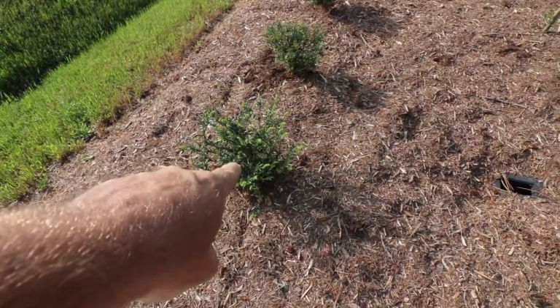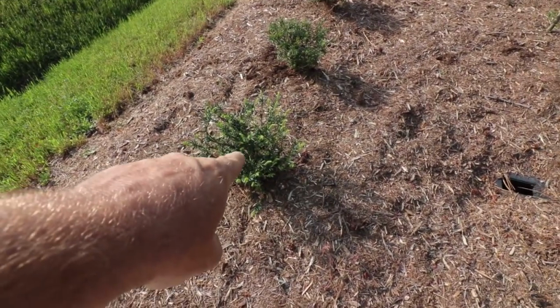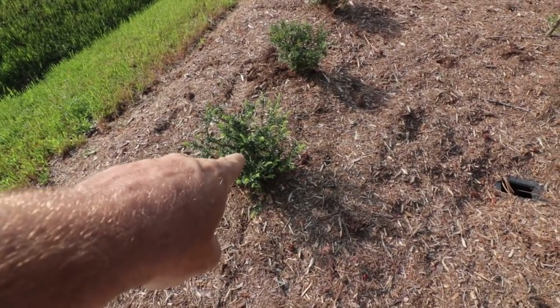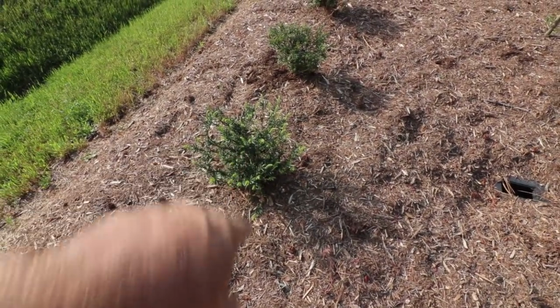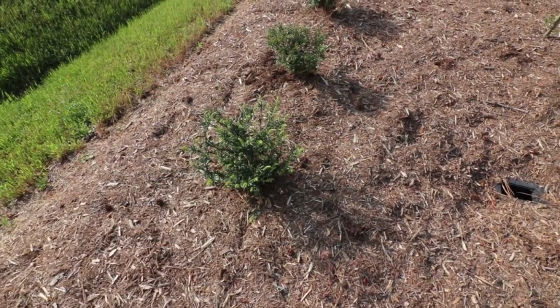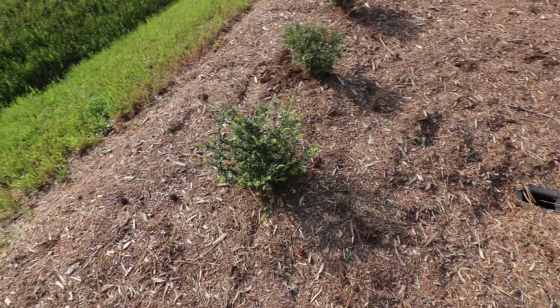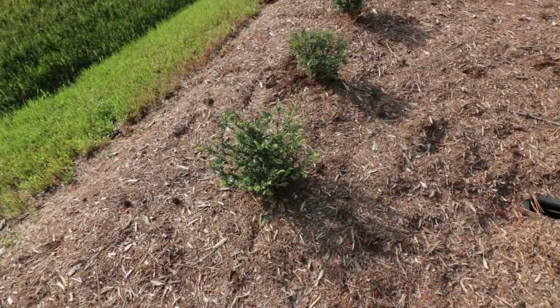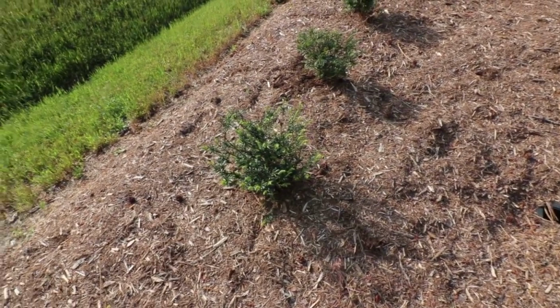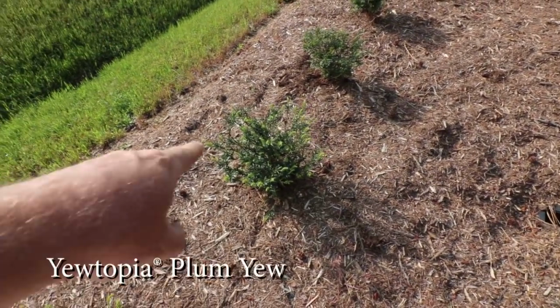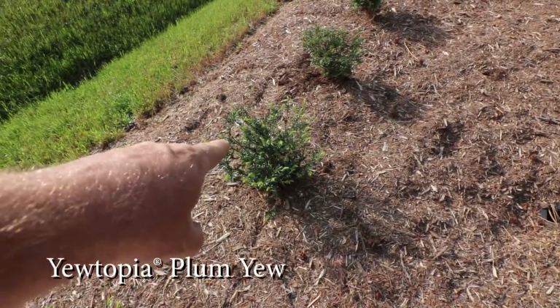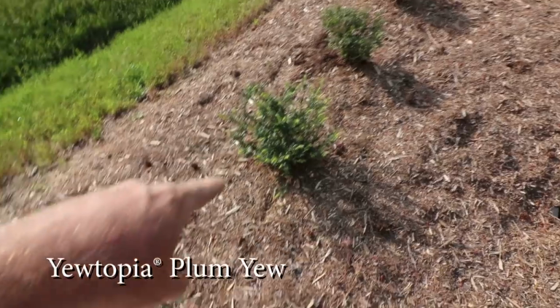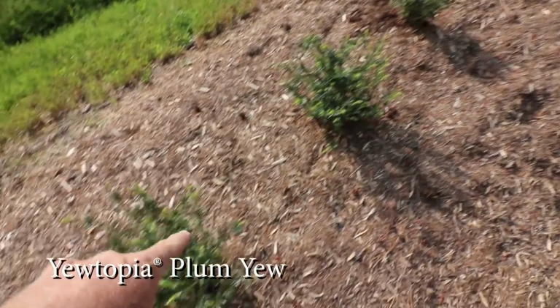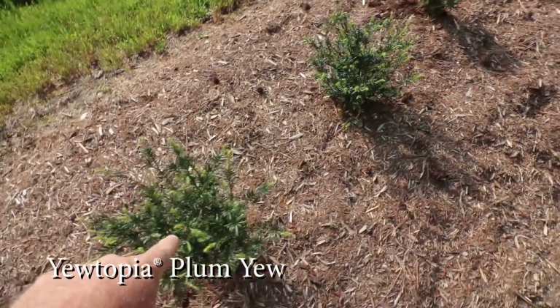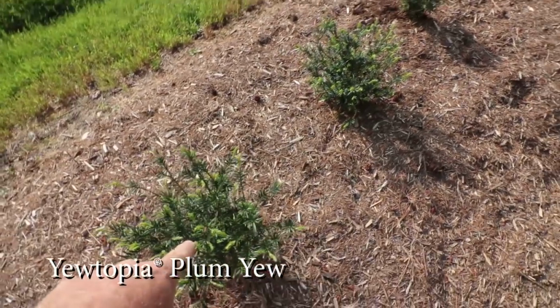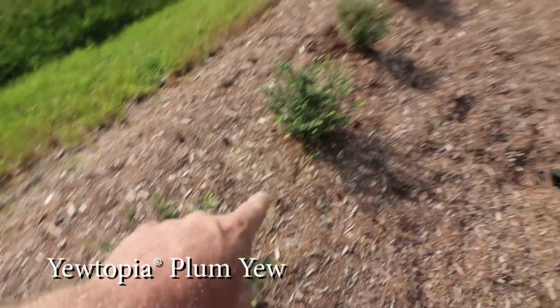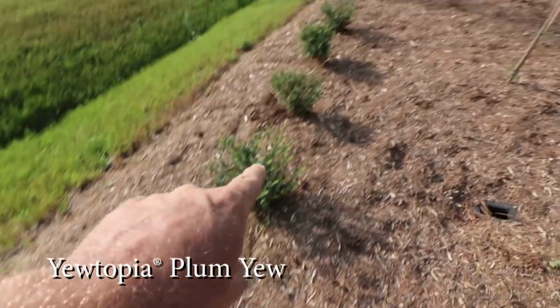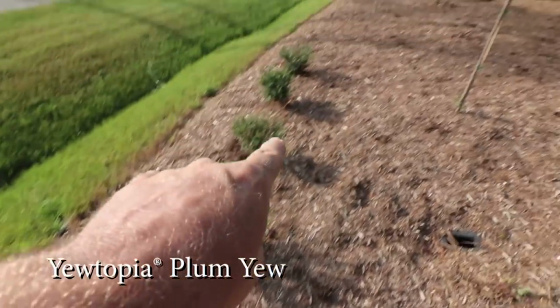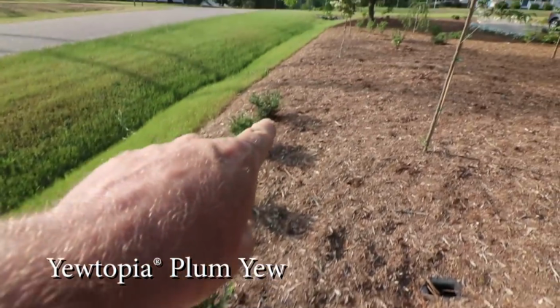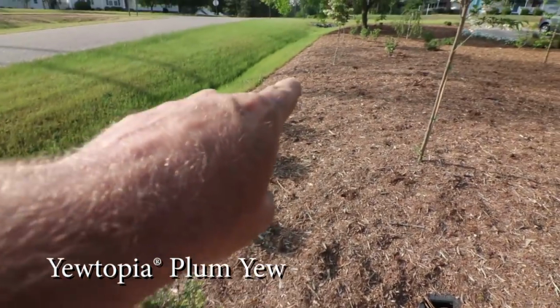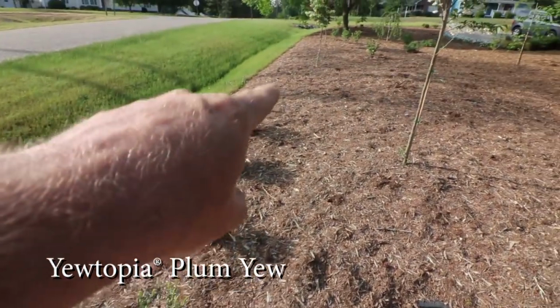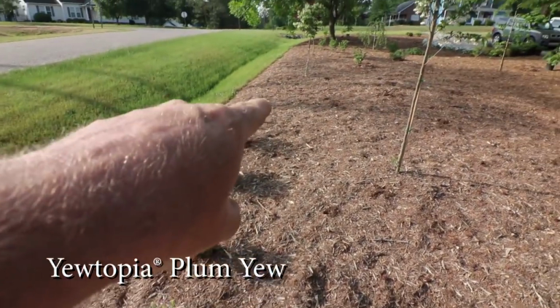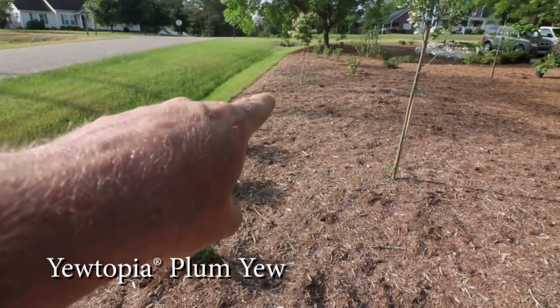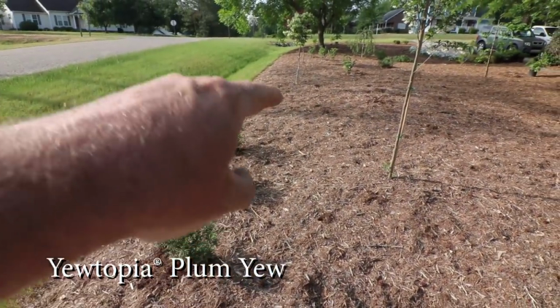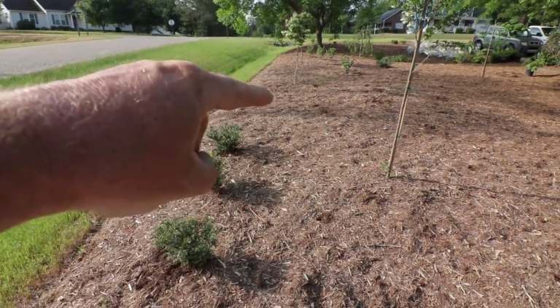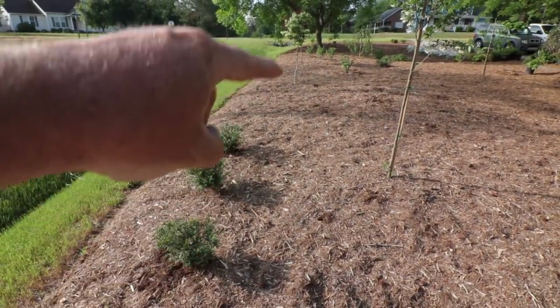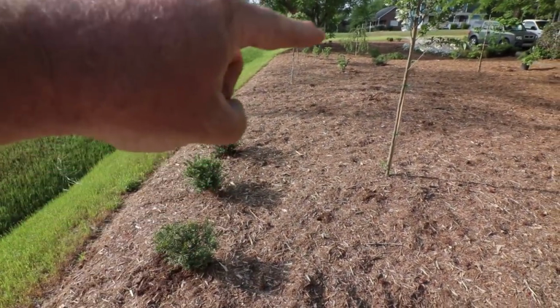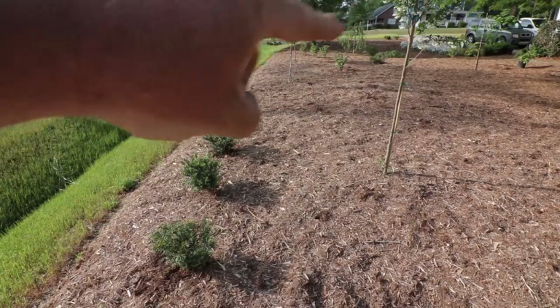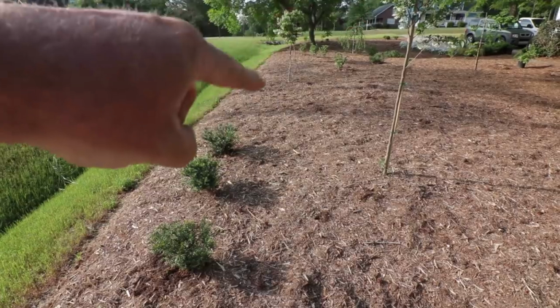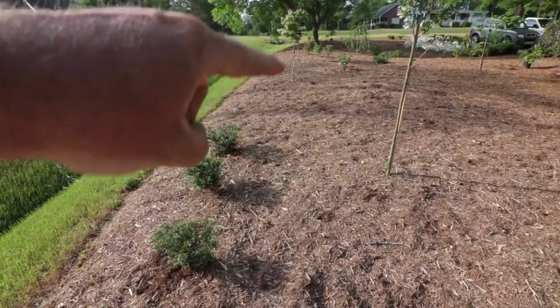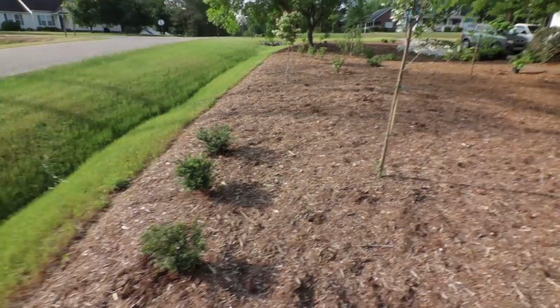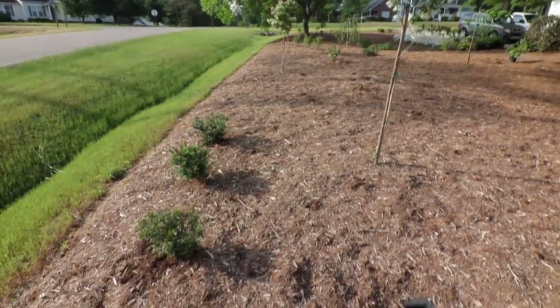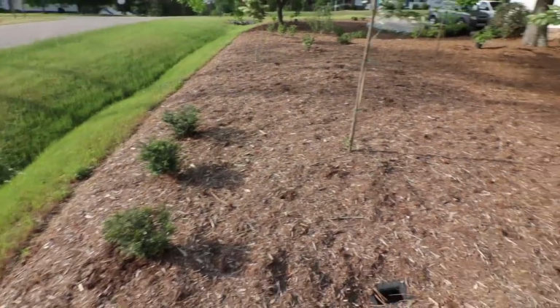These plum yews are absolutely beautiful — these Utopia plum yews are starting to put on some new growth here. I'm going to extend that line up a little further, and then I'm going to start with some boxwoods the rest of the way up eventually.